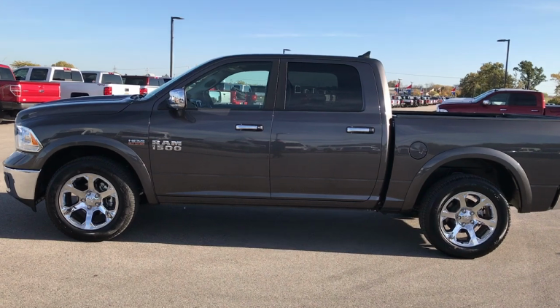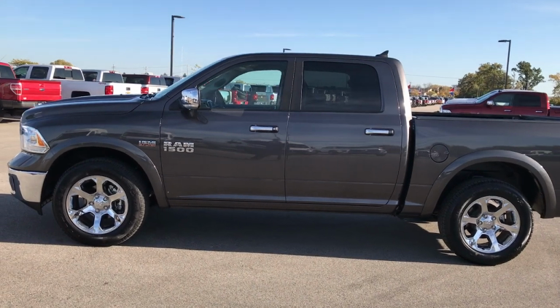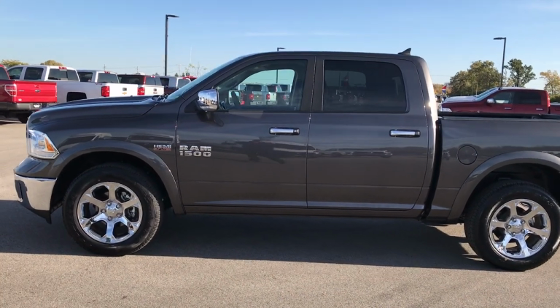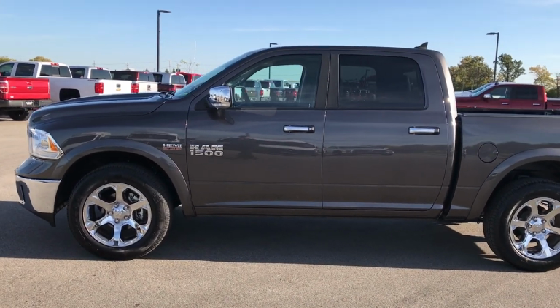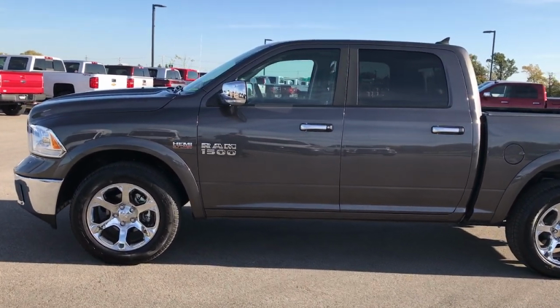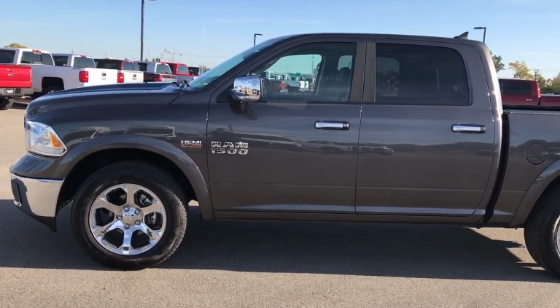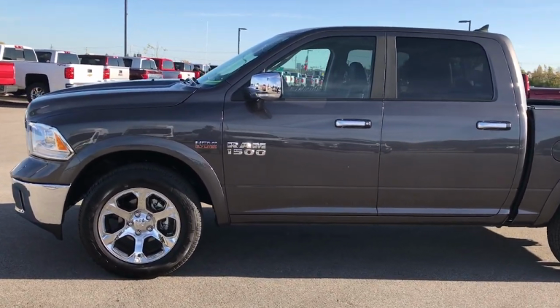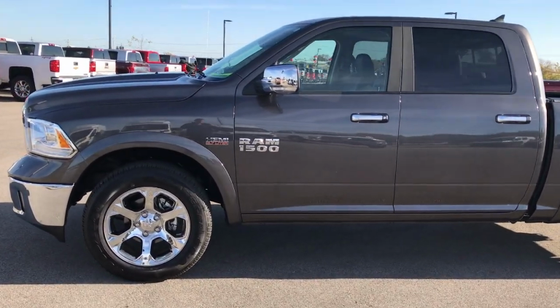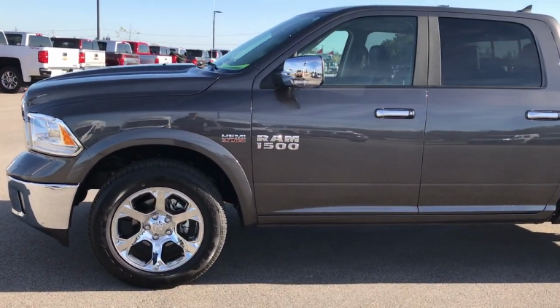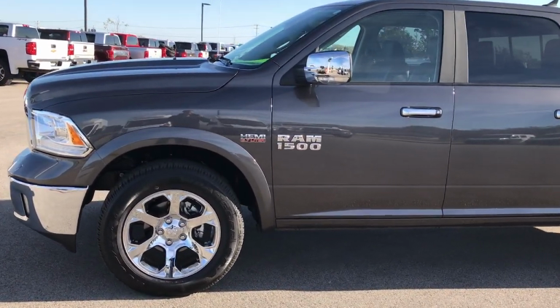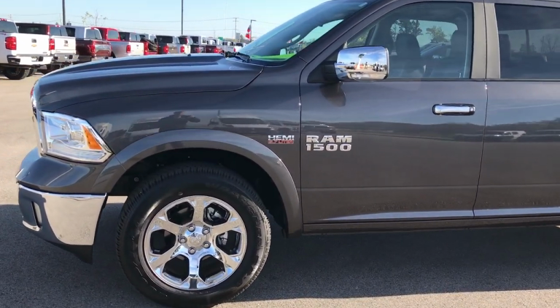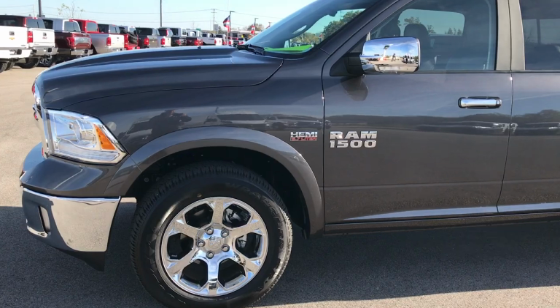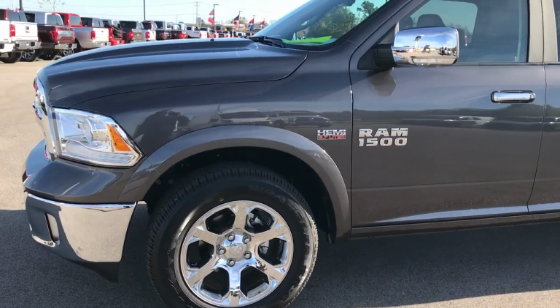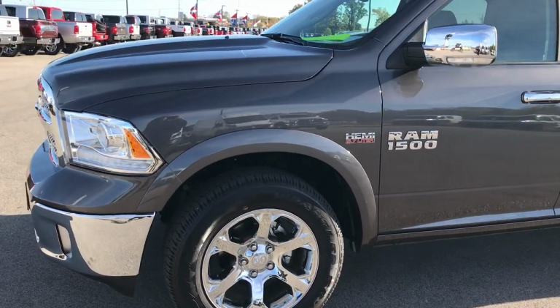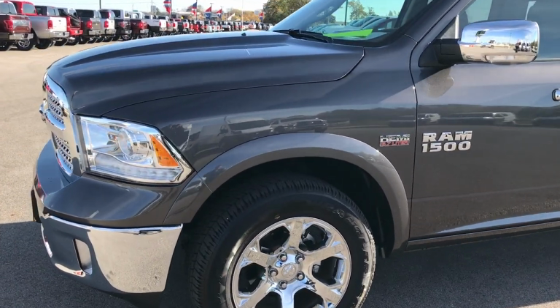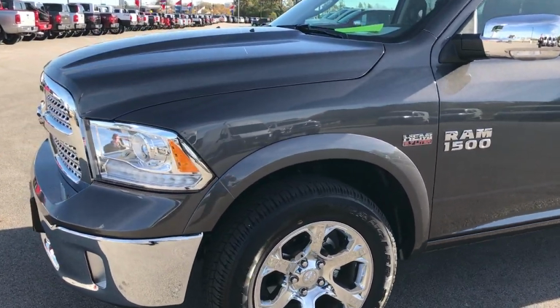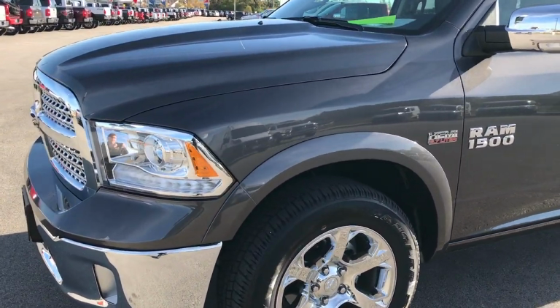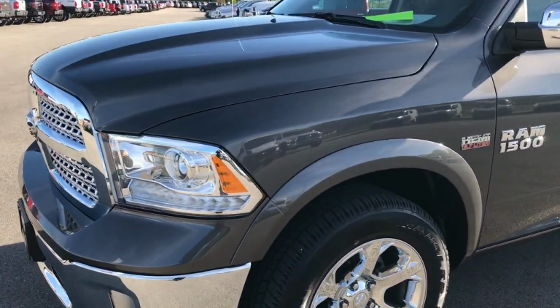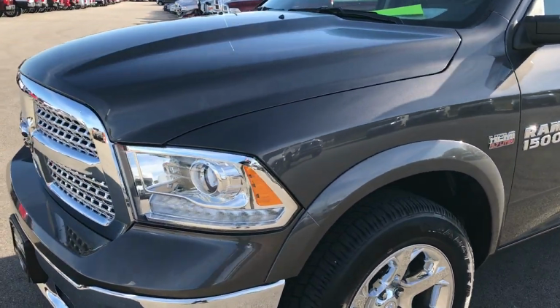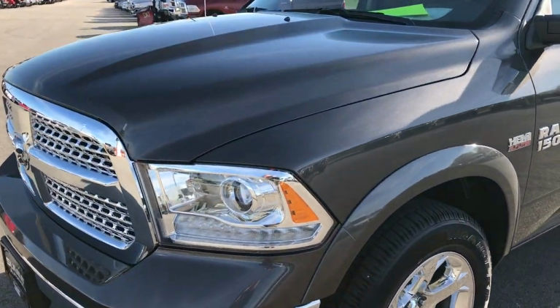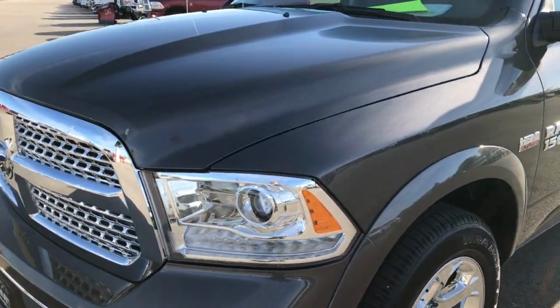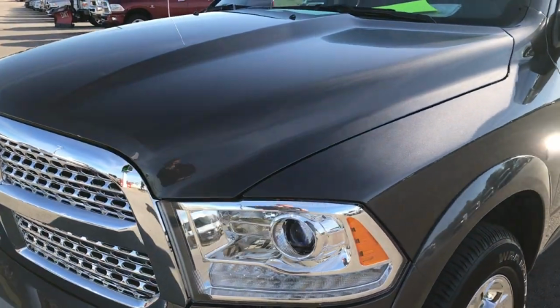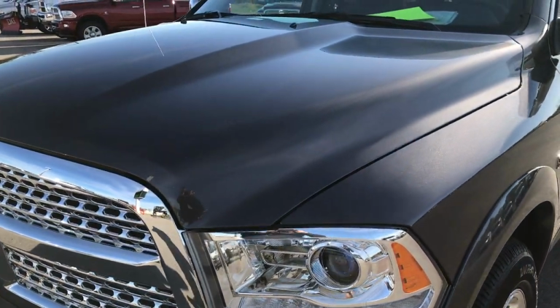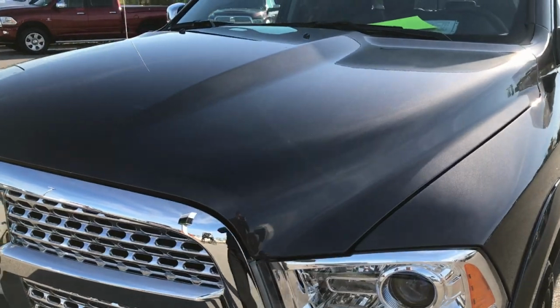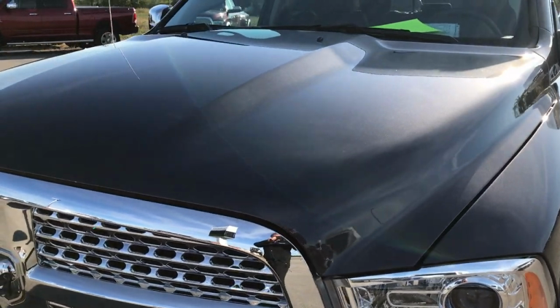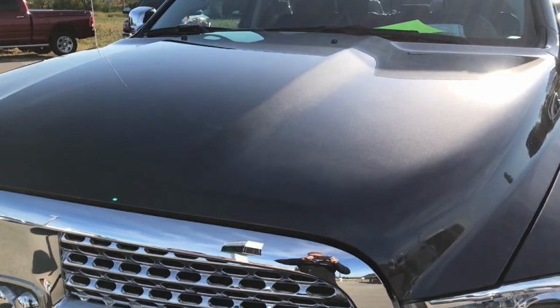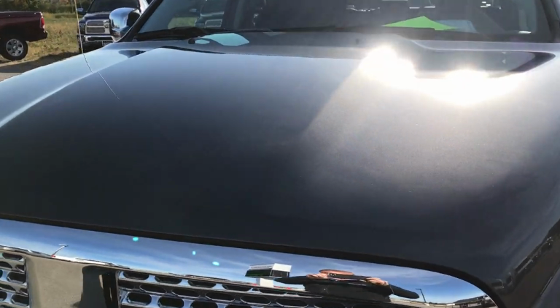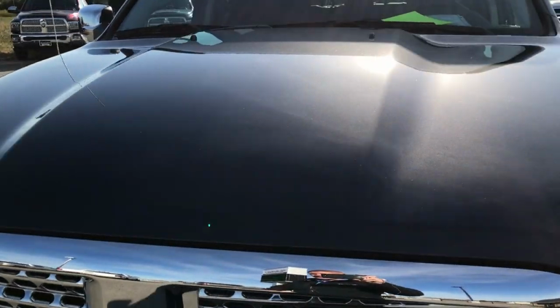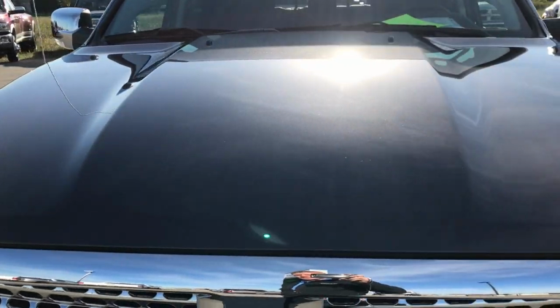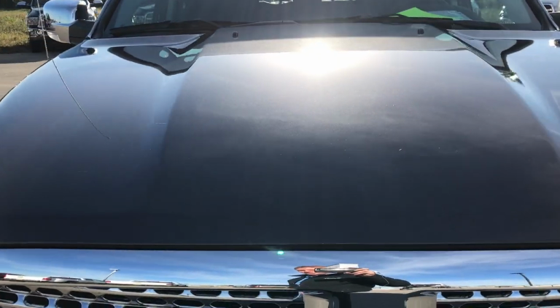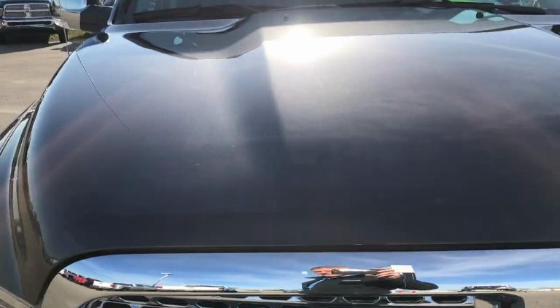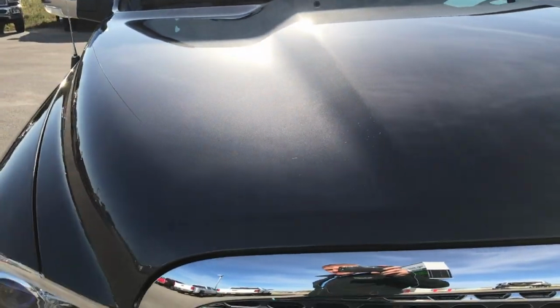This is stock number 7T364A. We are at Summit Automotive in Fond du Lac, Wisconsin. We are checking out this super clean 2017 Ram 1500 Crew Cab Short Box Laramie.